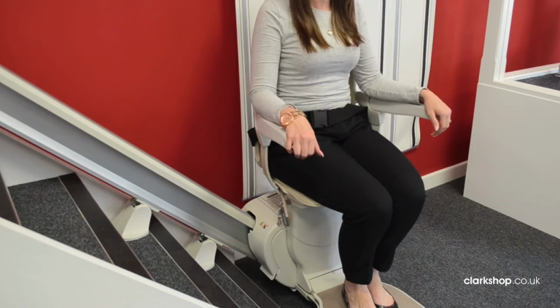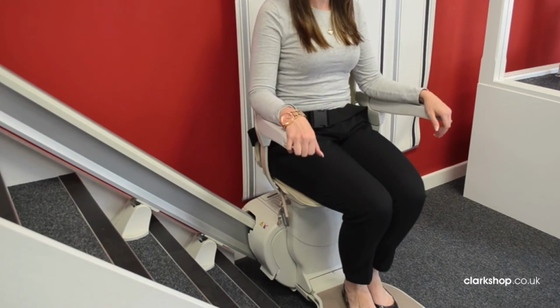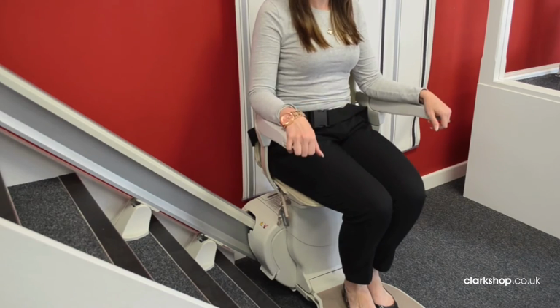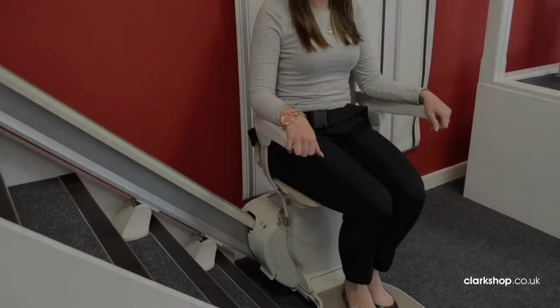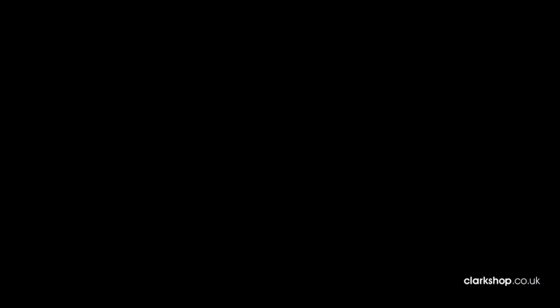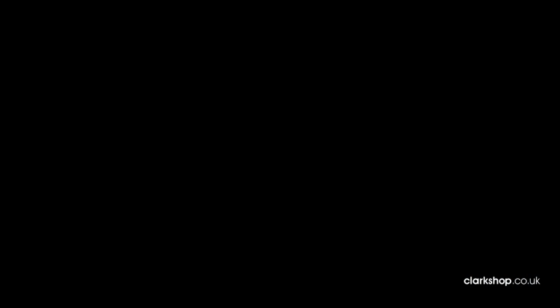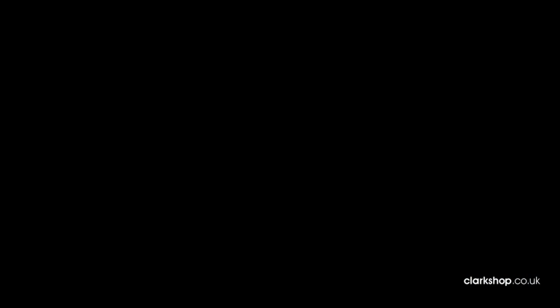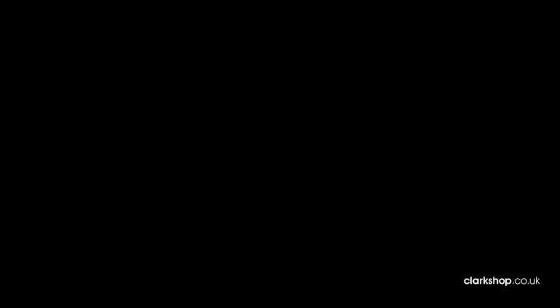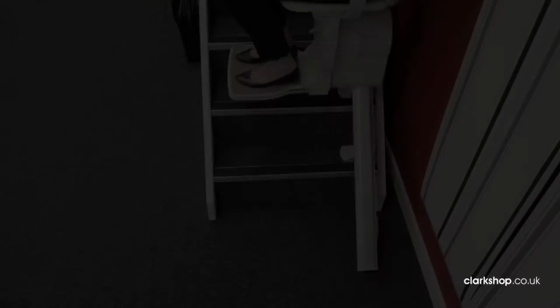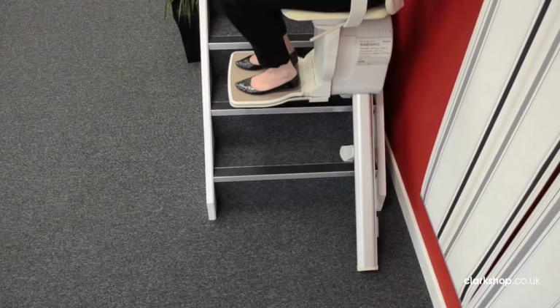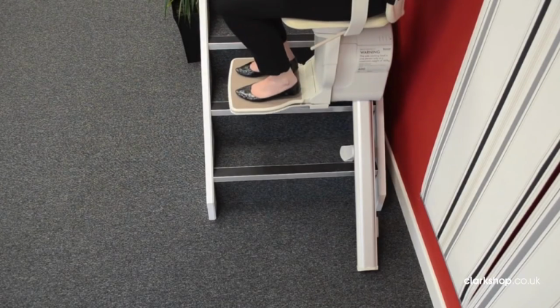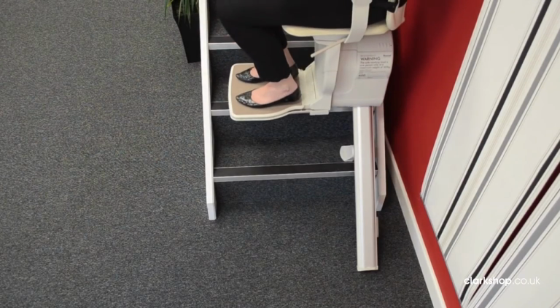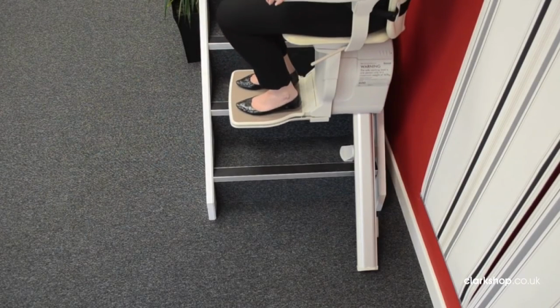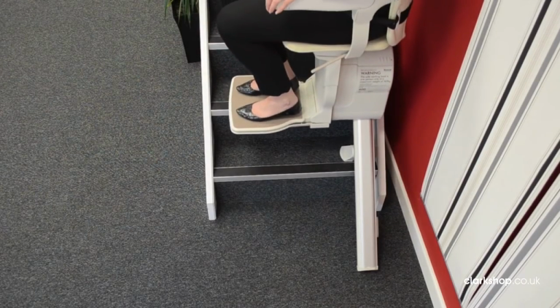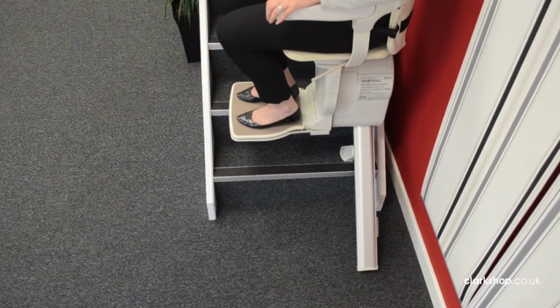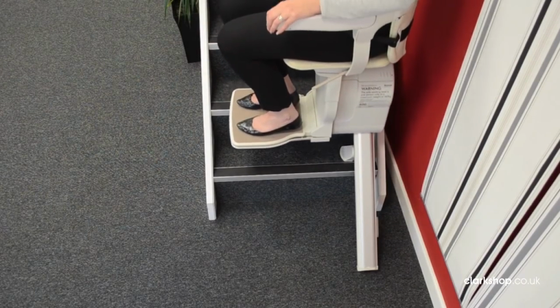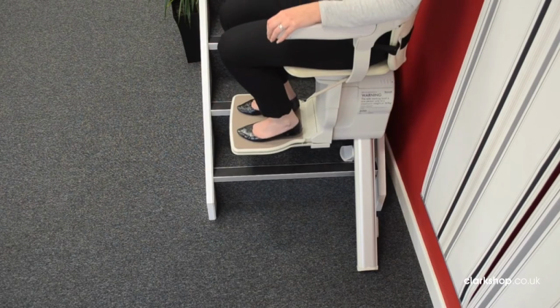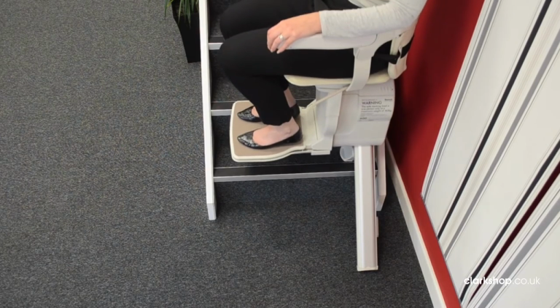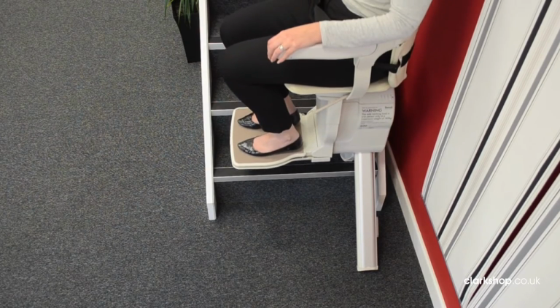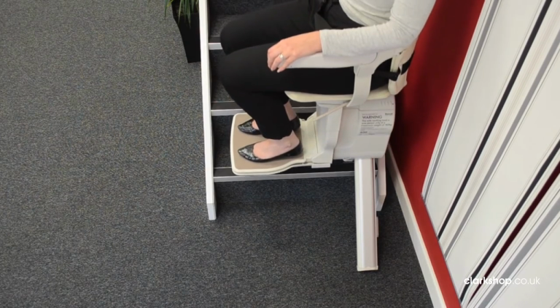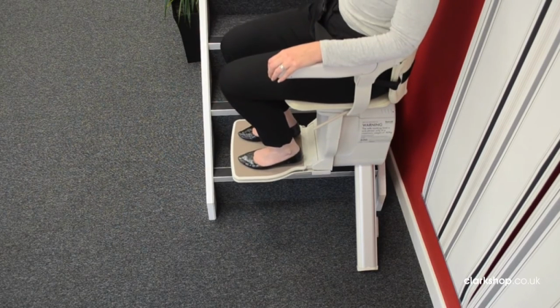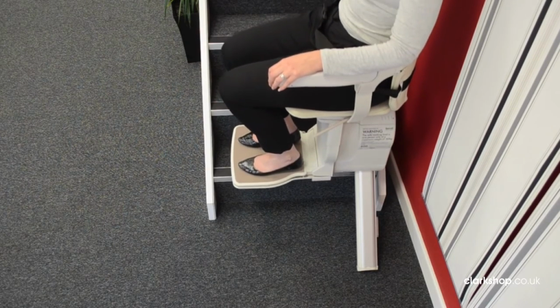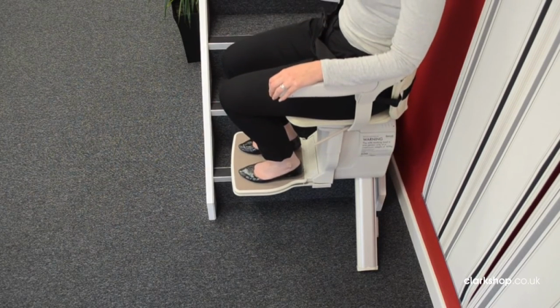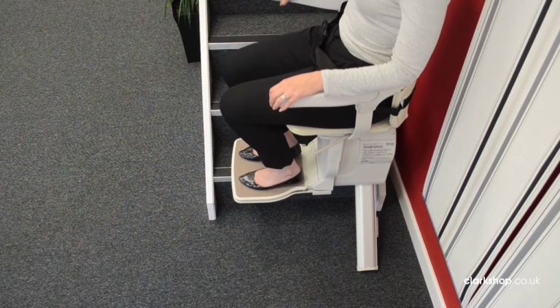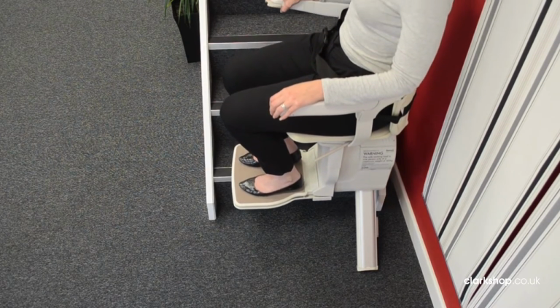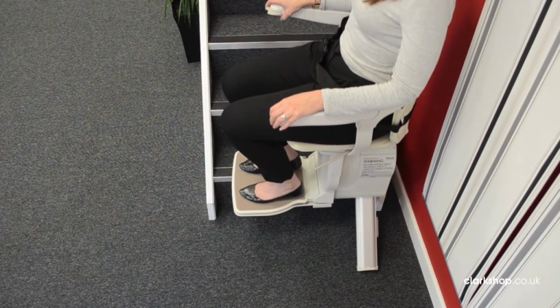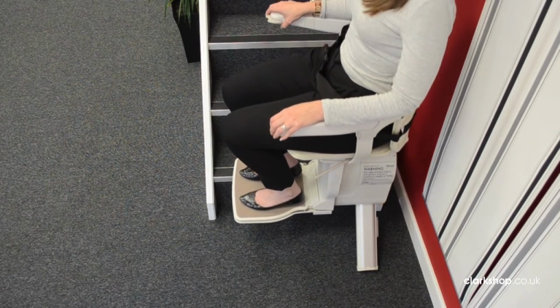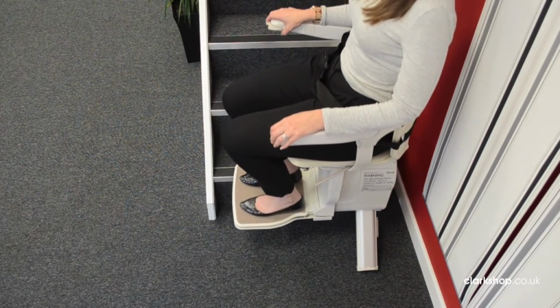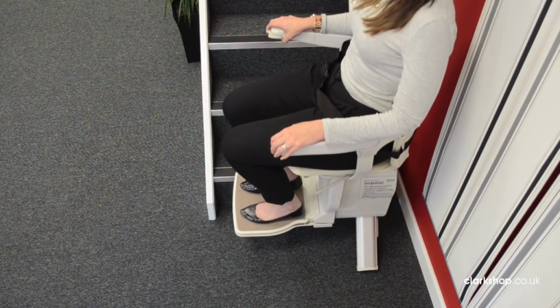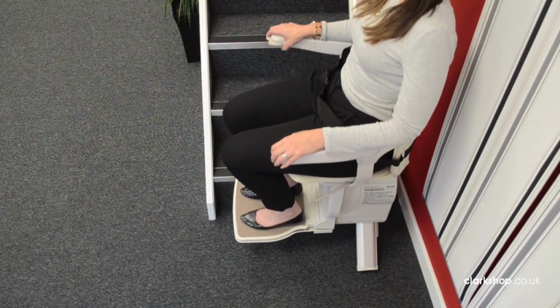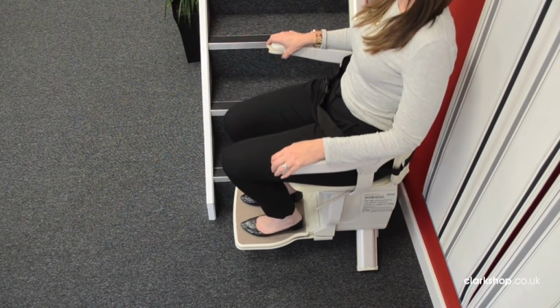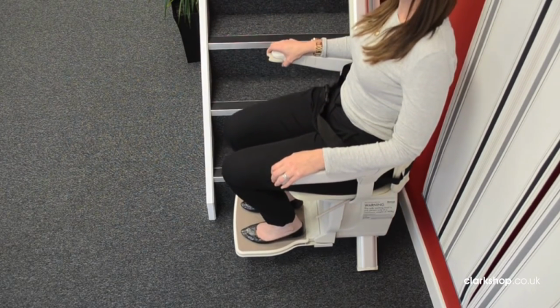Press the button to set the stairlift in motion. Keep your finger on this button the whole distance of the stairs. If you take your finger off this button the lift will stop.